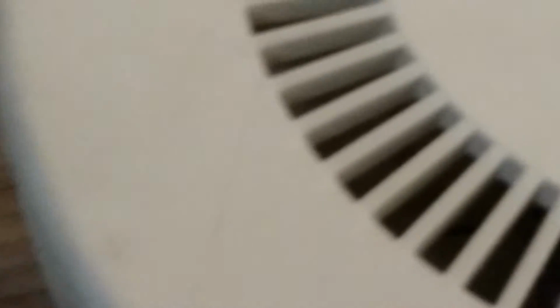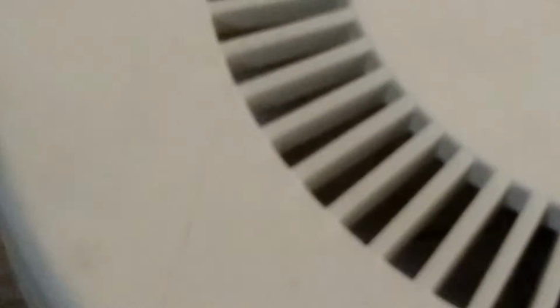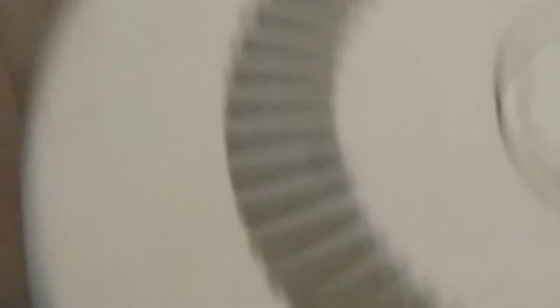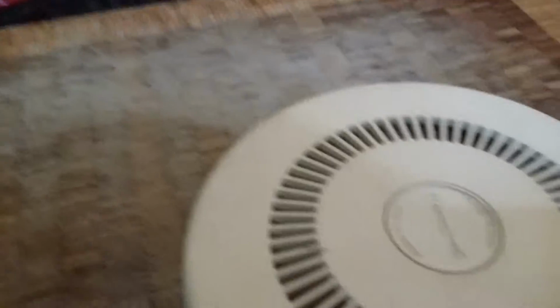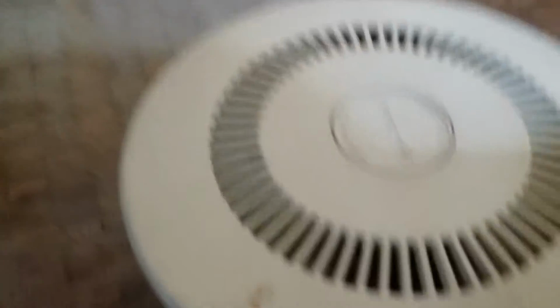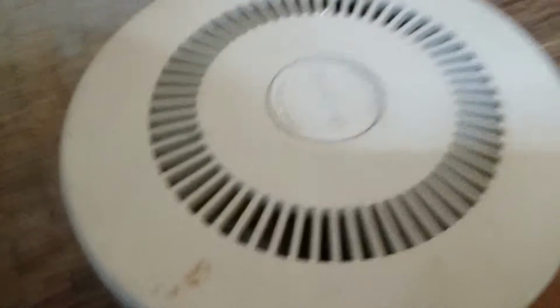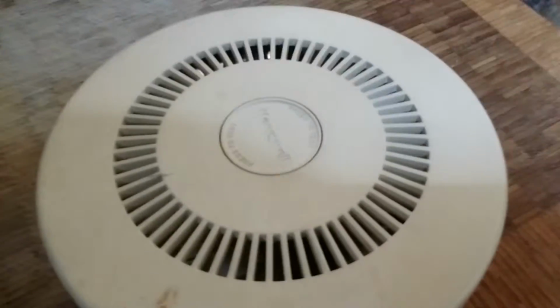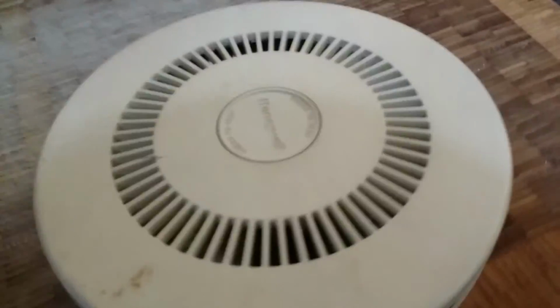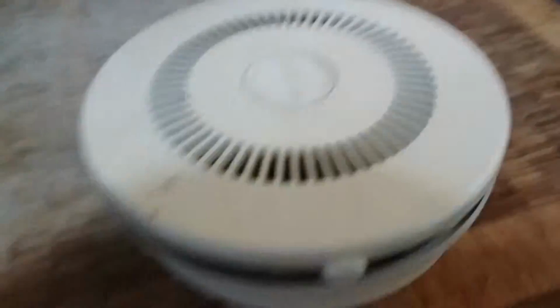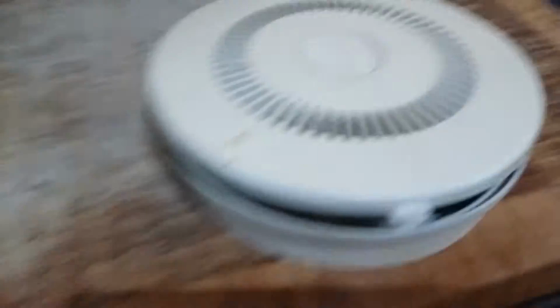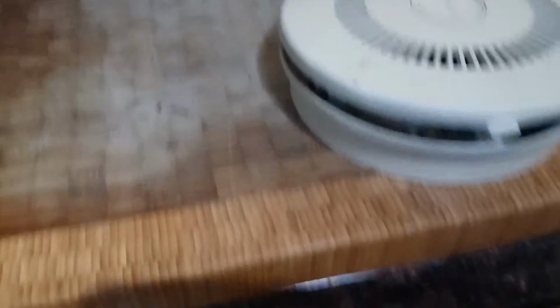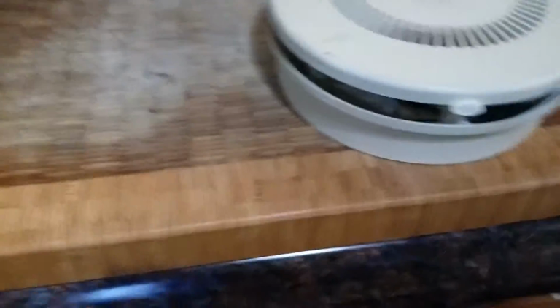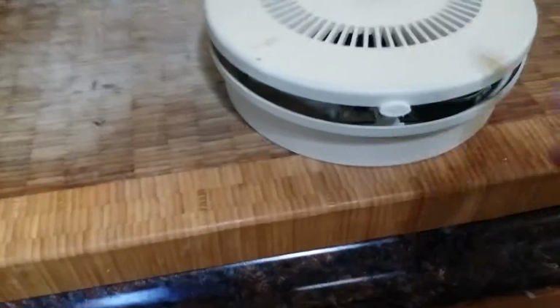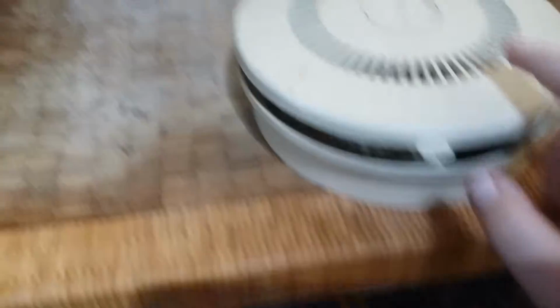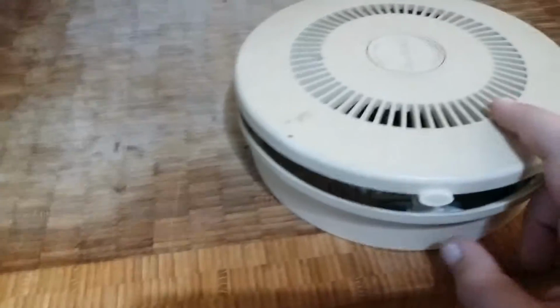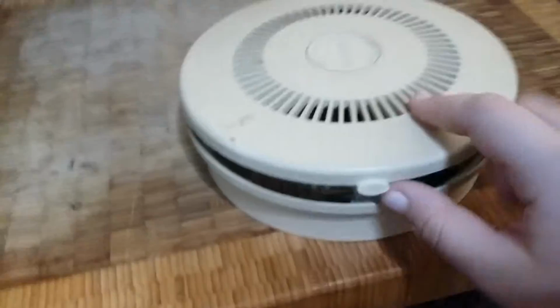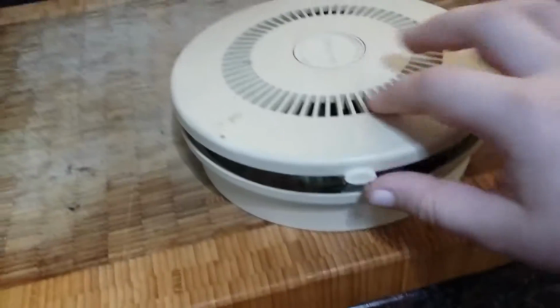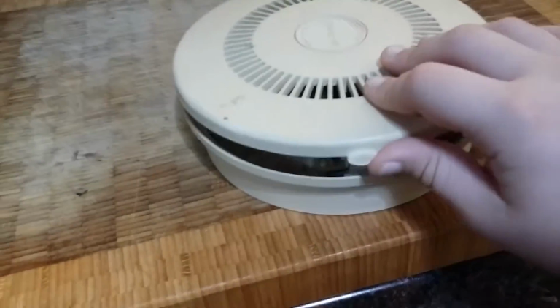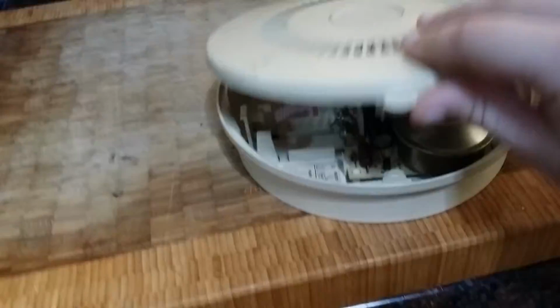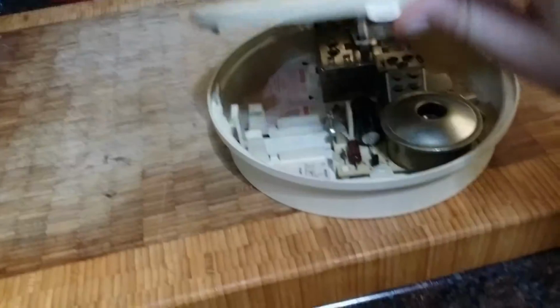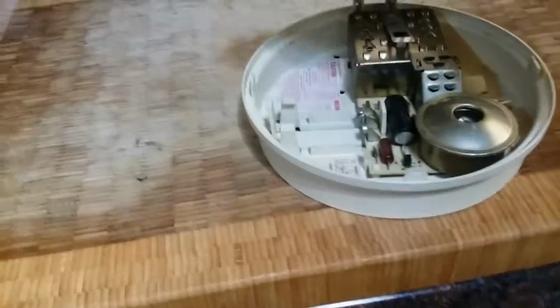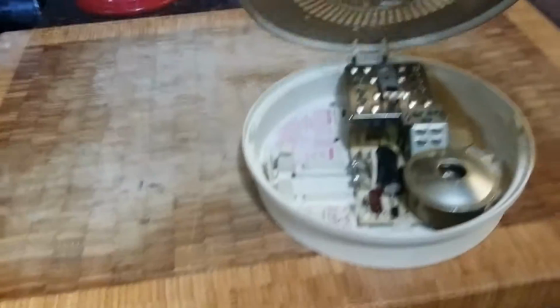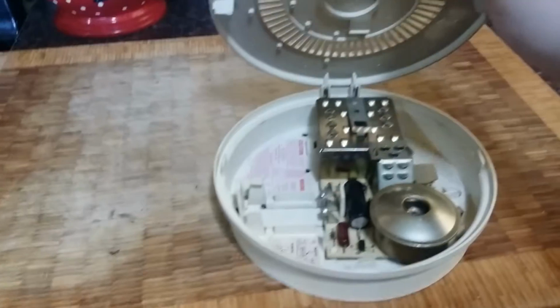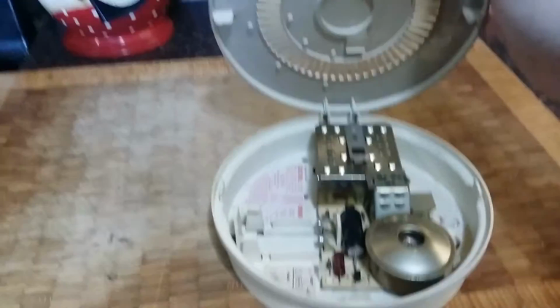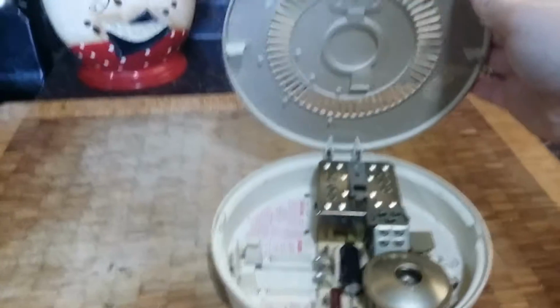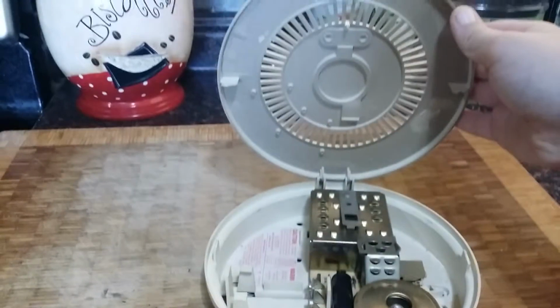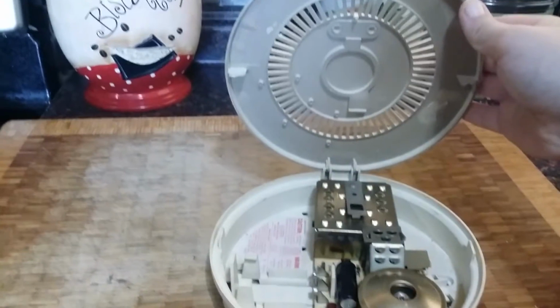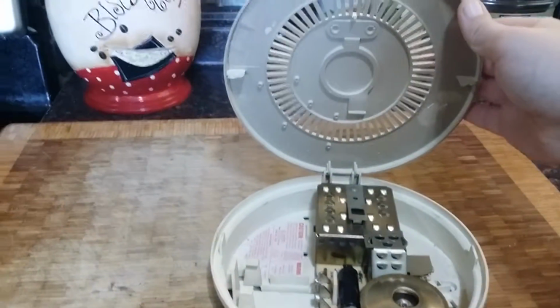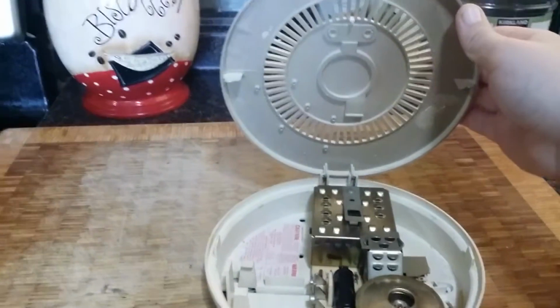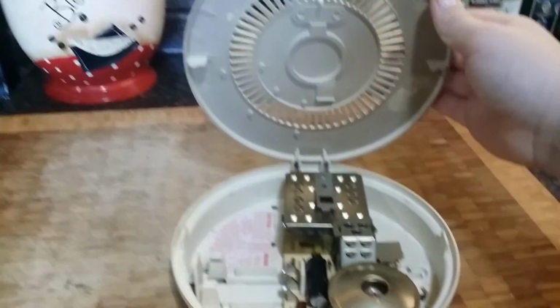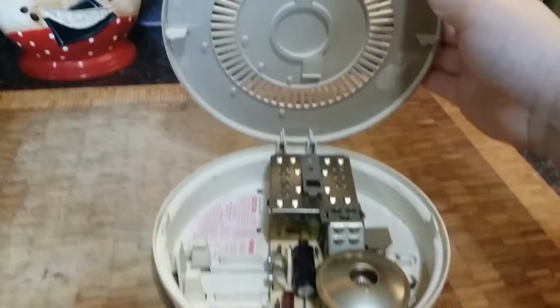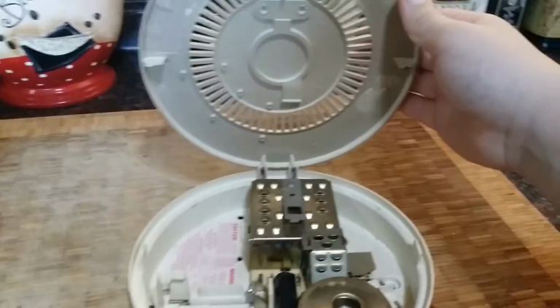So that's the old detector, guys. I just wanted to show you that this is the old detector. It doesn't have a battery in it. I can open it up with the camera.